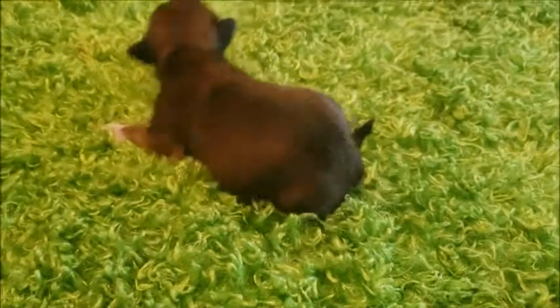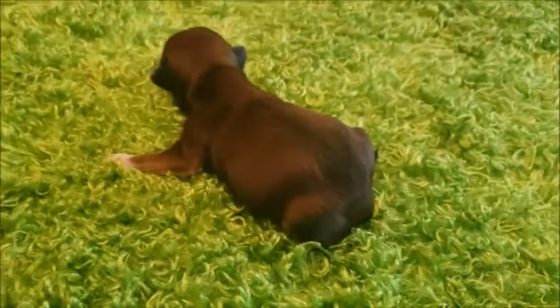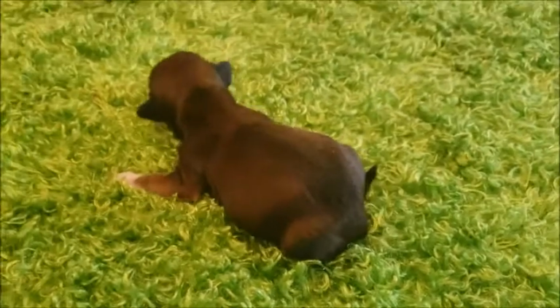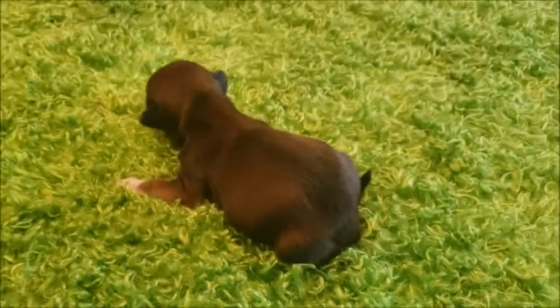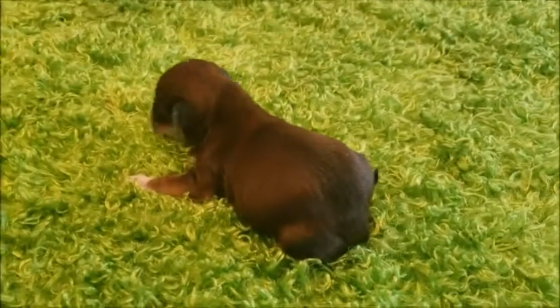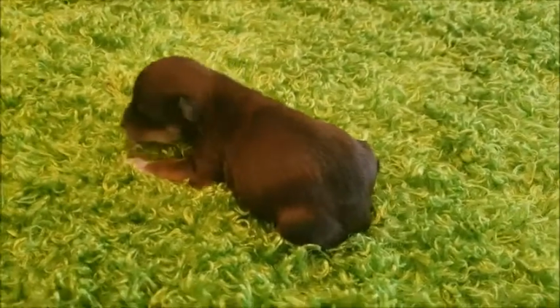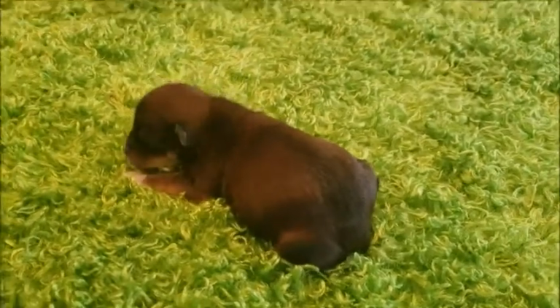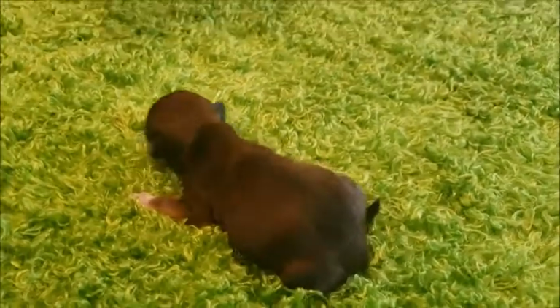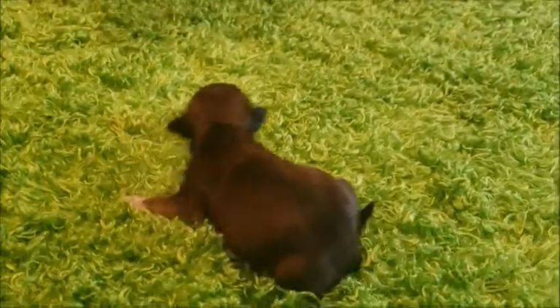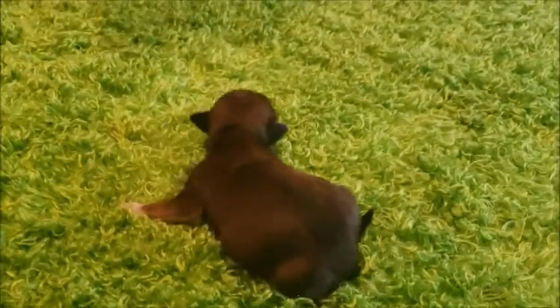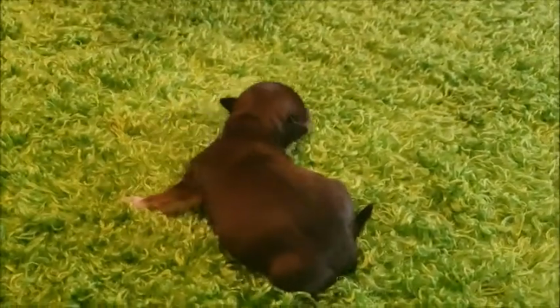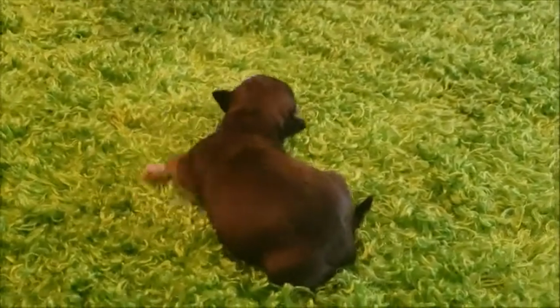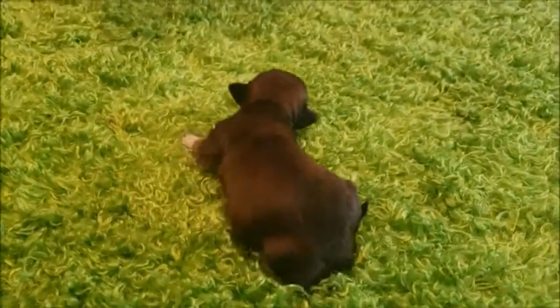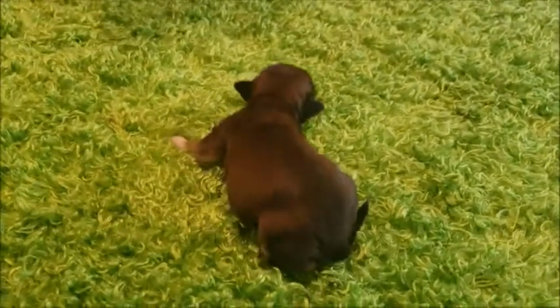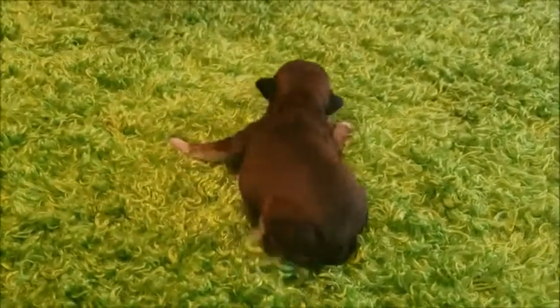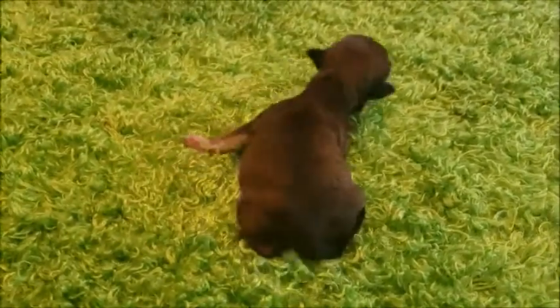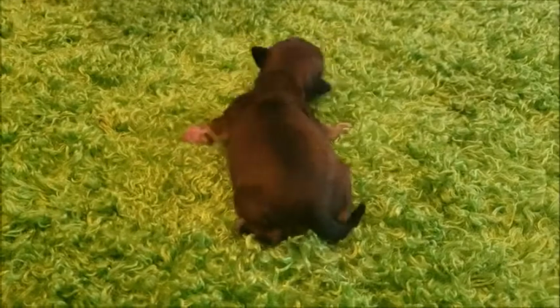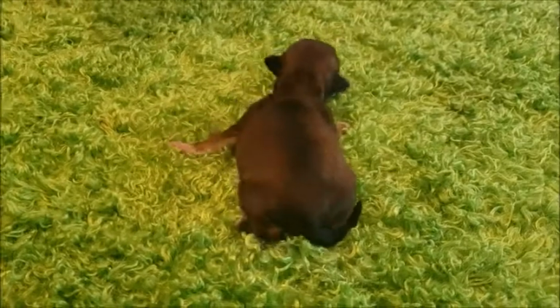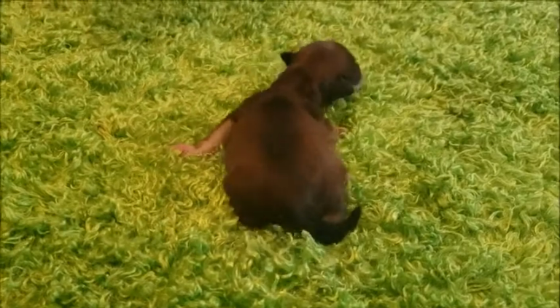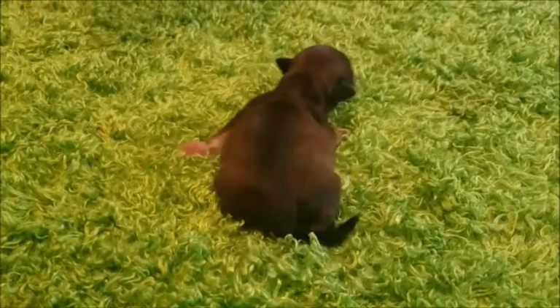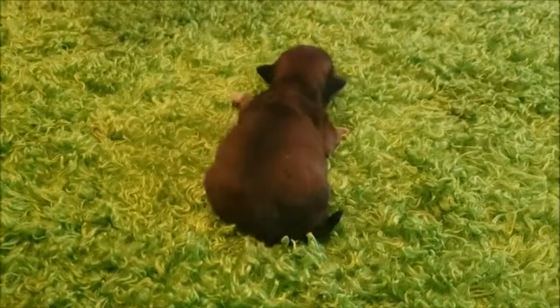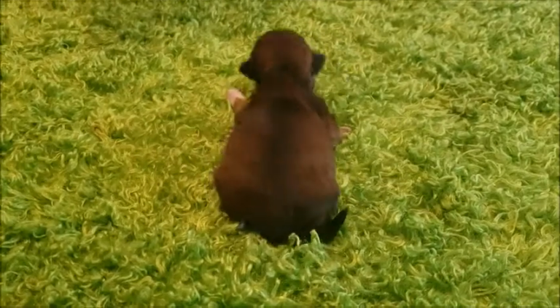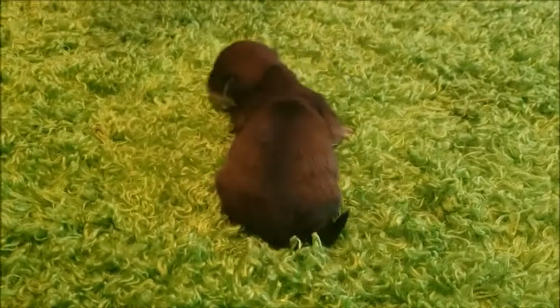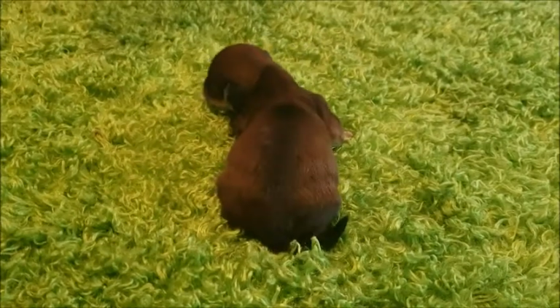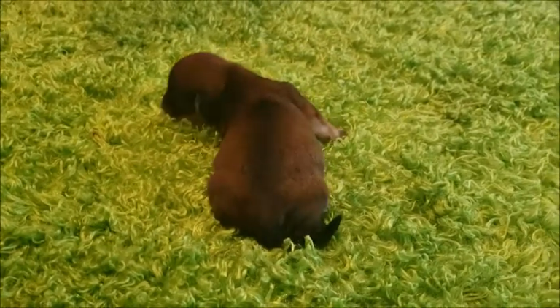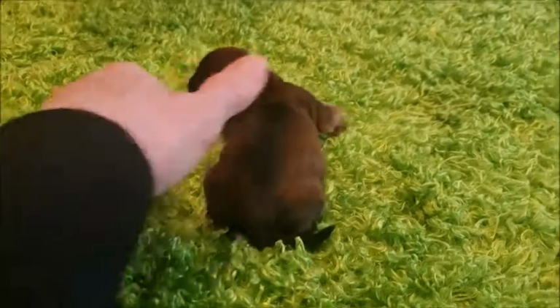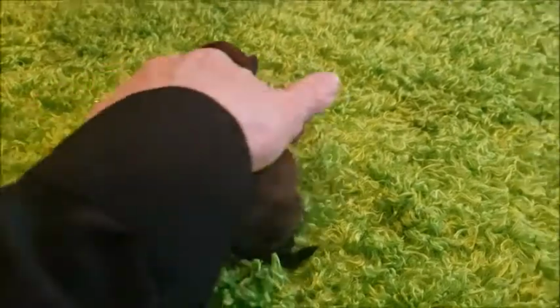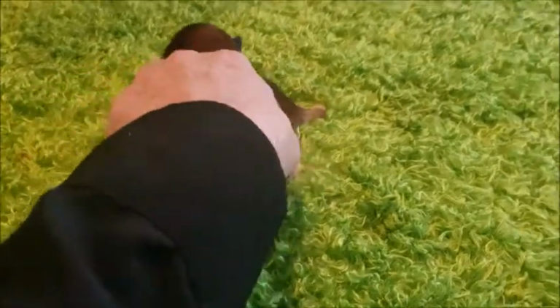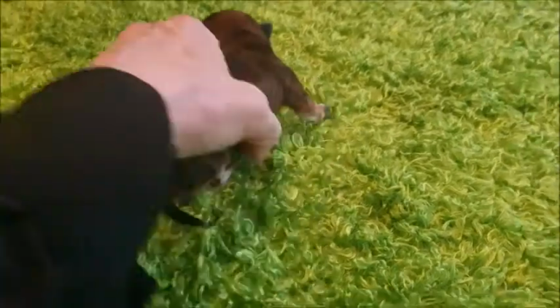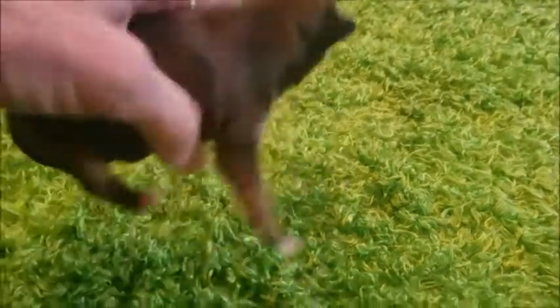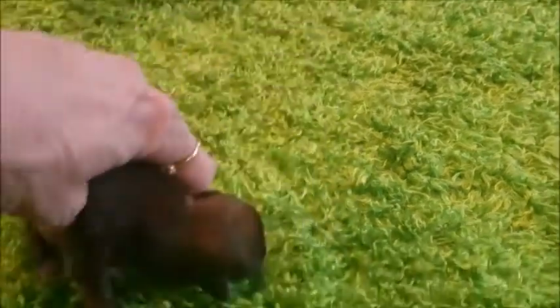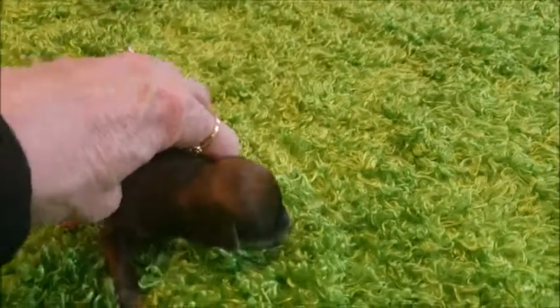He was born on March 25th. He'll be ready to go May 20th. He'll have his first vaccination and dewormed before leaving at 8 weeks.